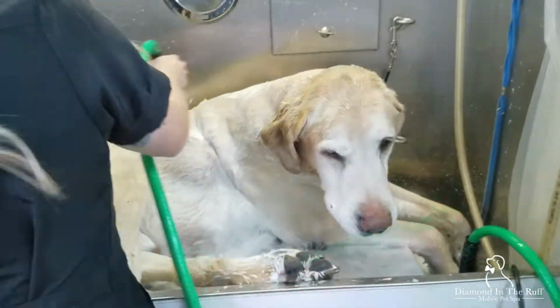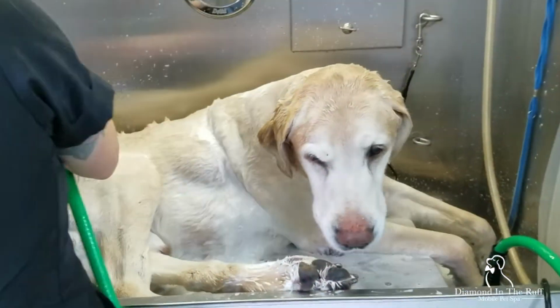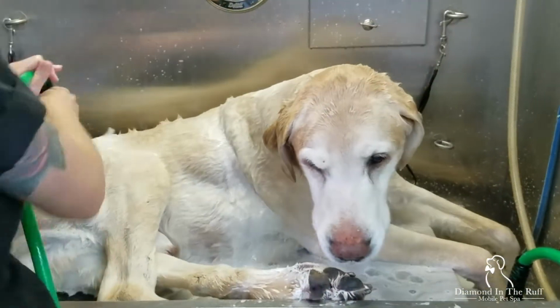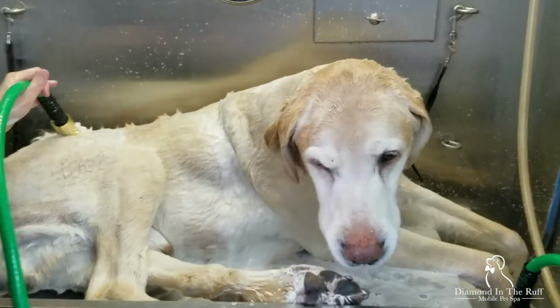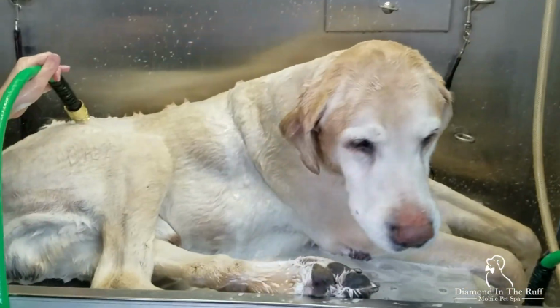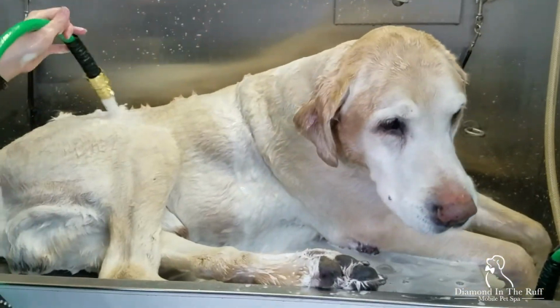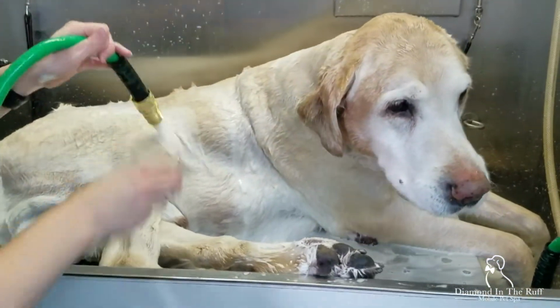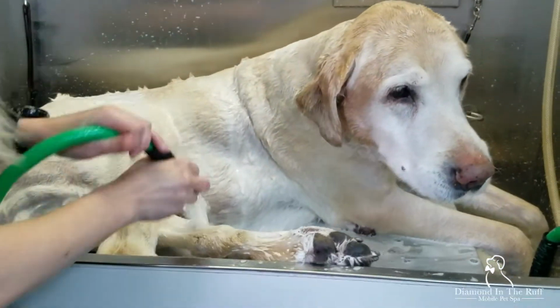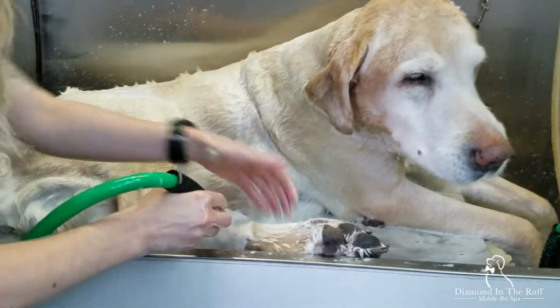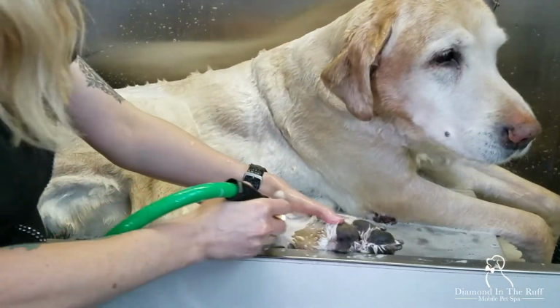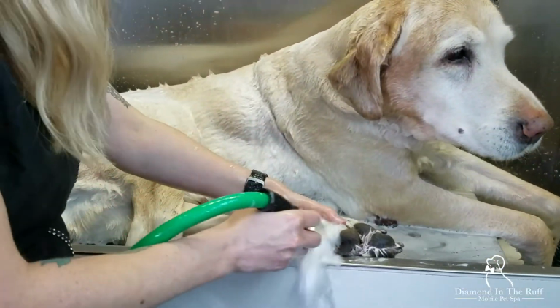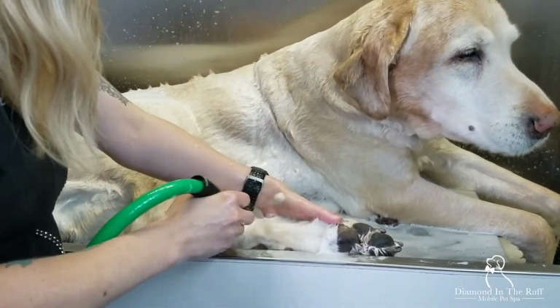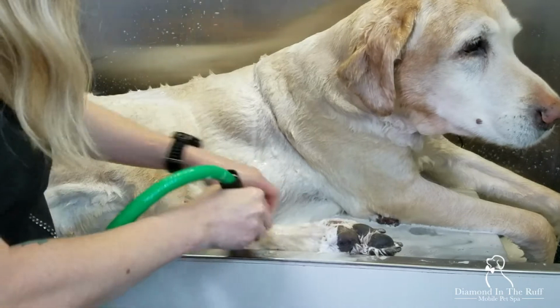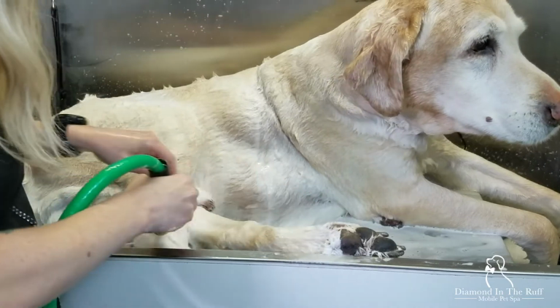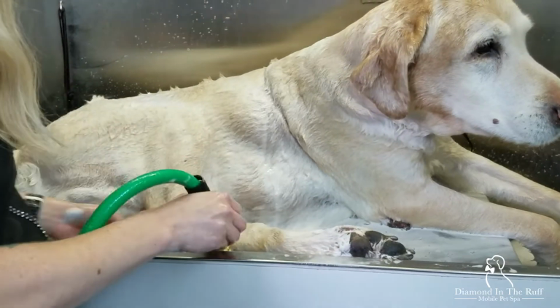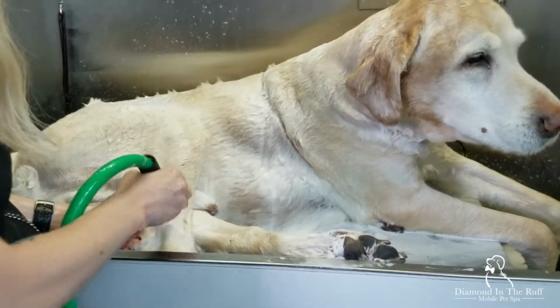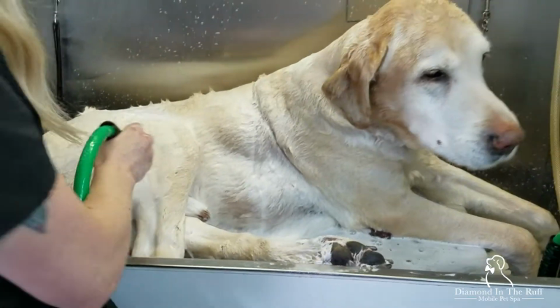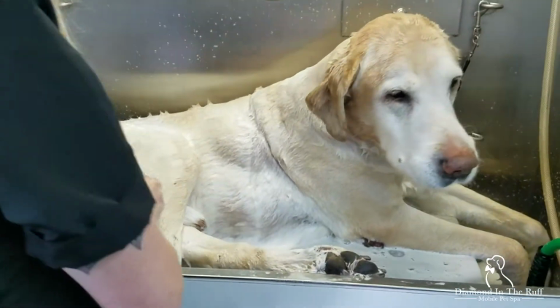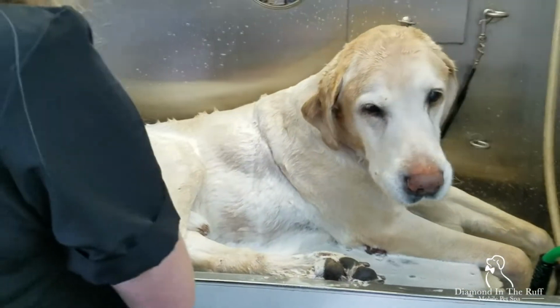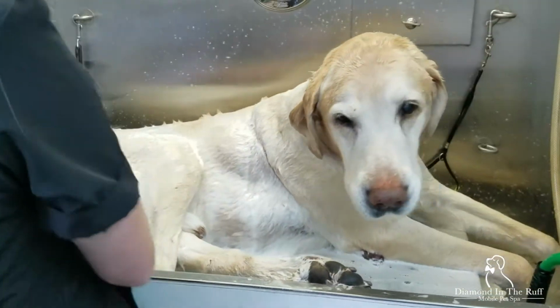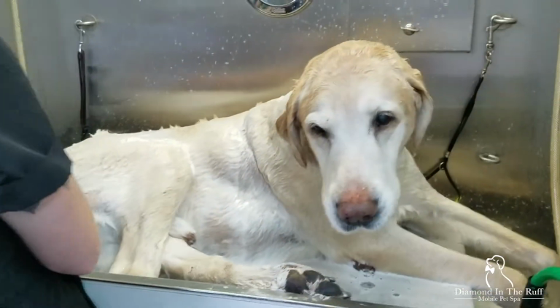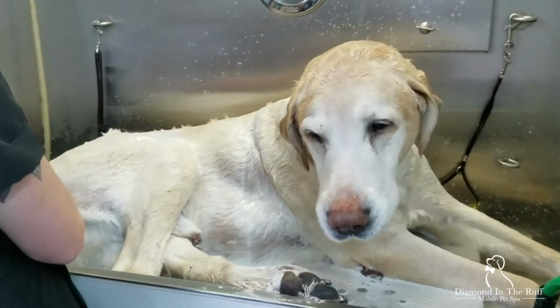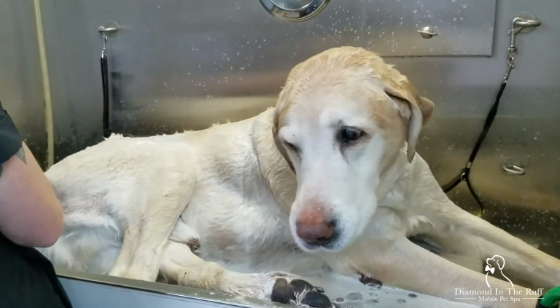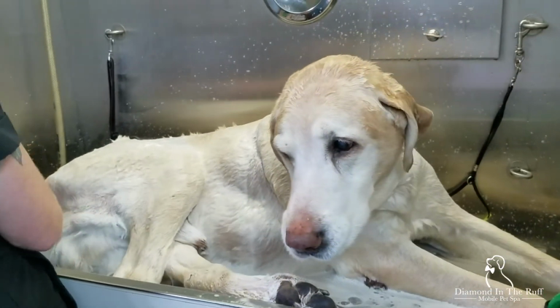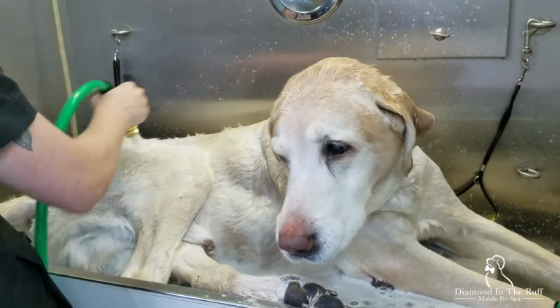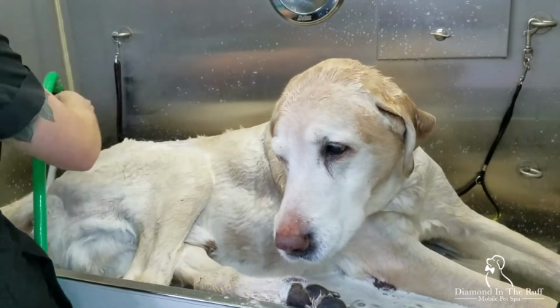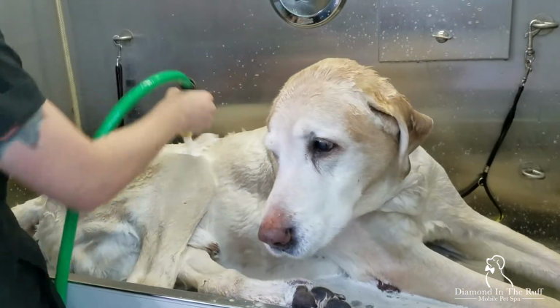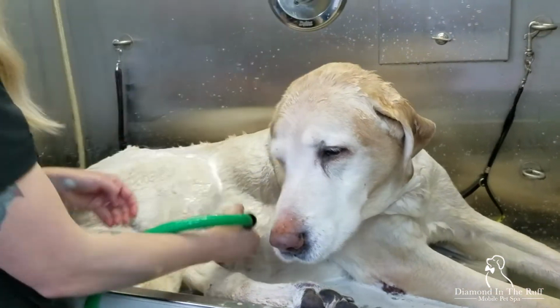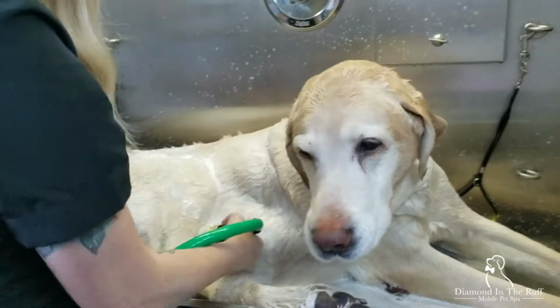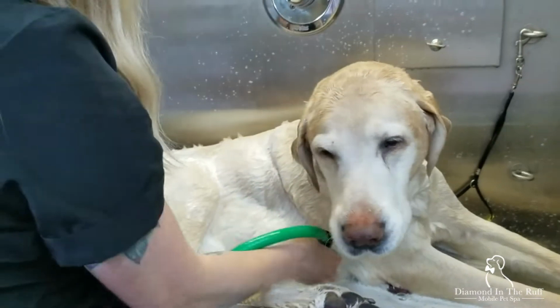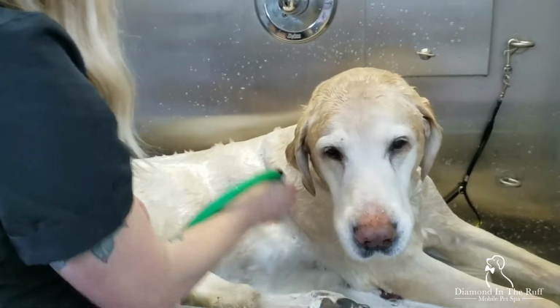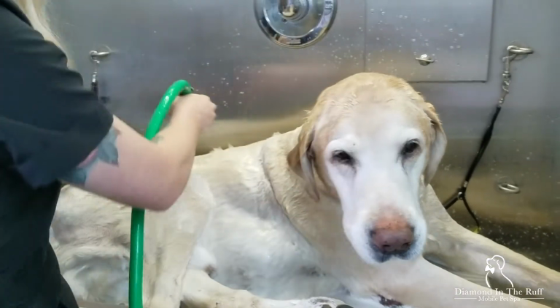Bucky is a super senior dog who likes to just kick back in the tub and relax. It sure does make it easy.